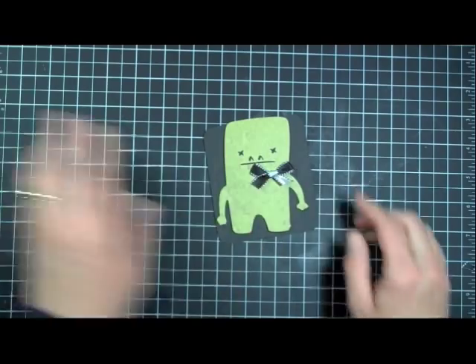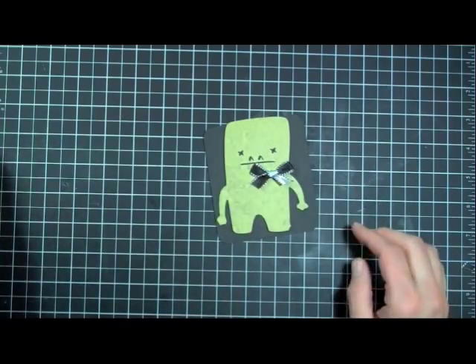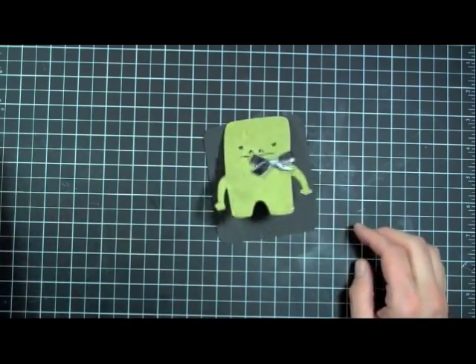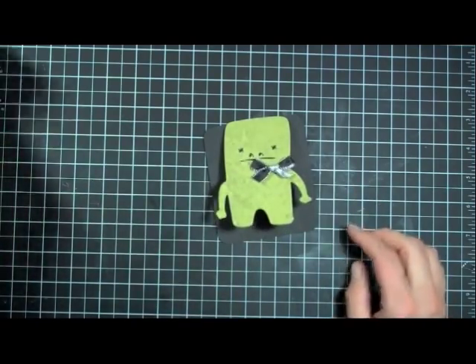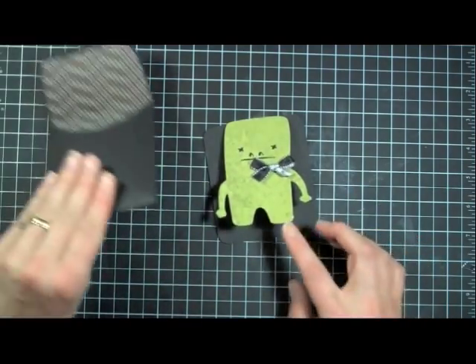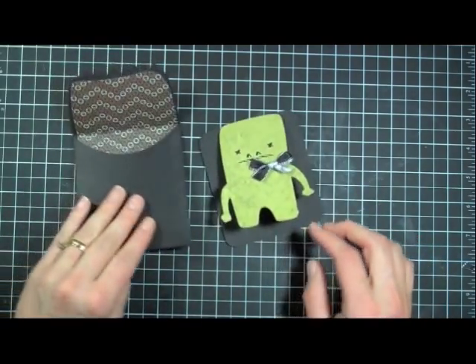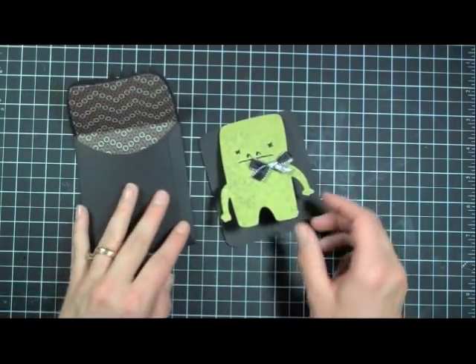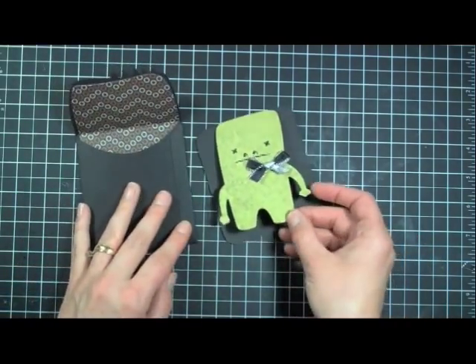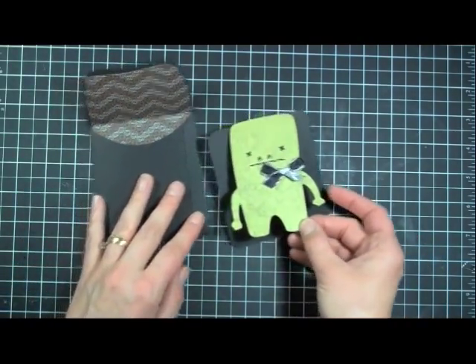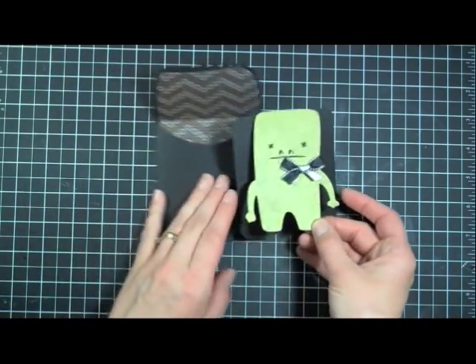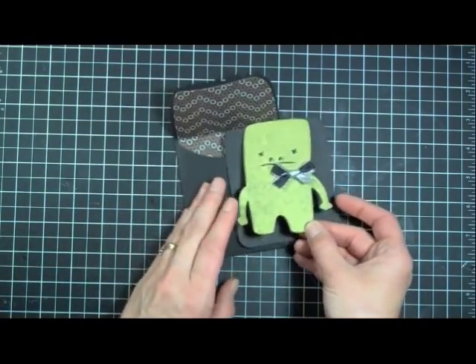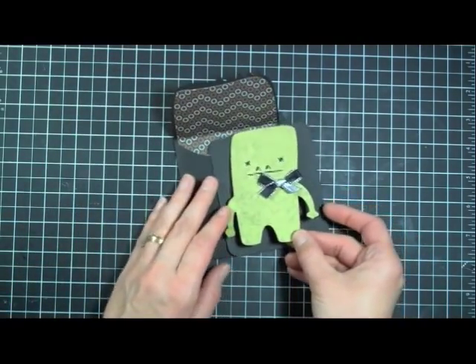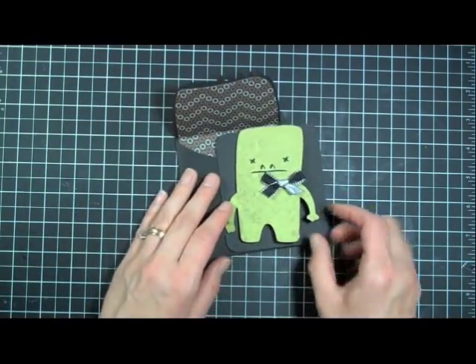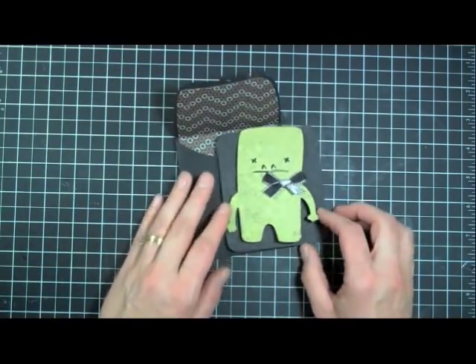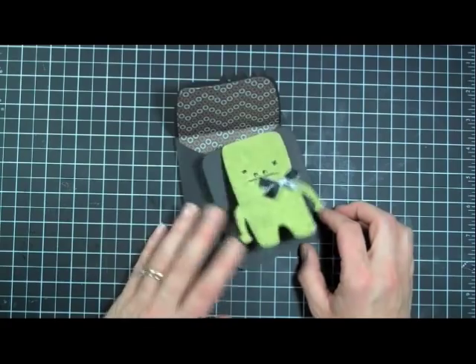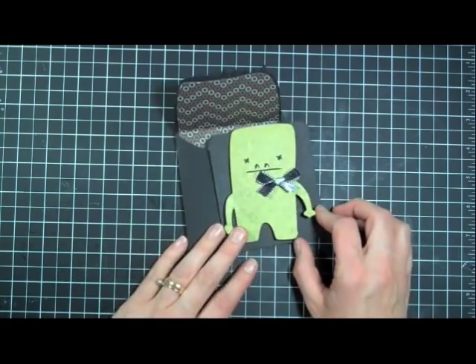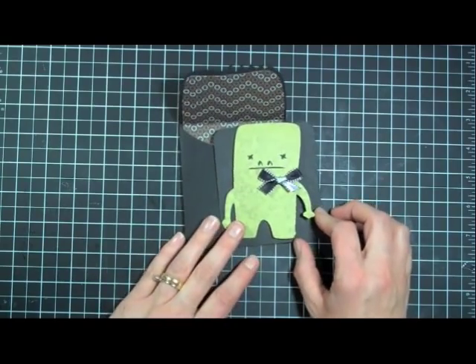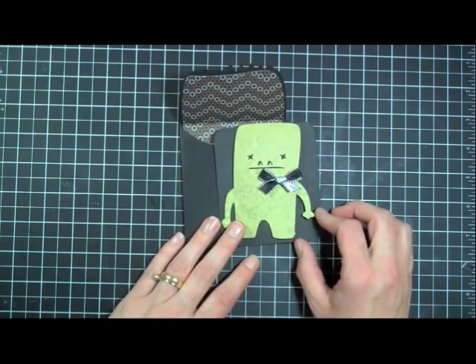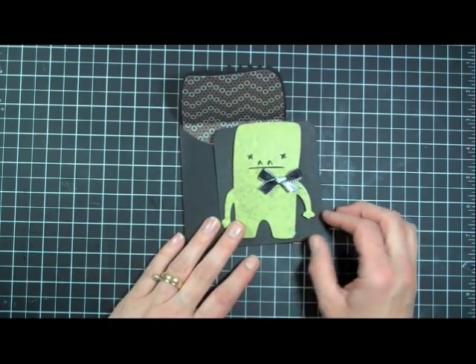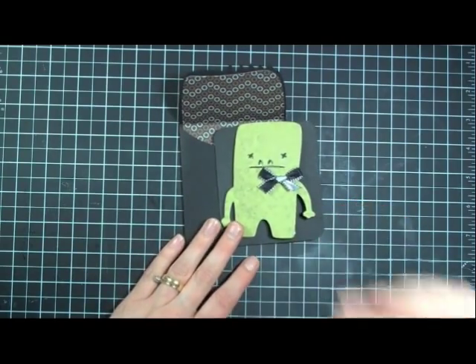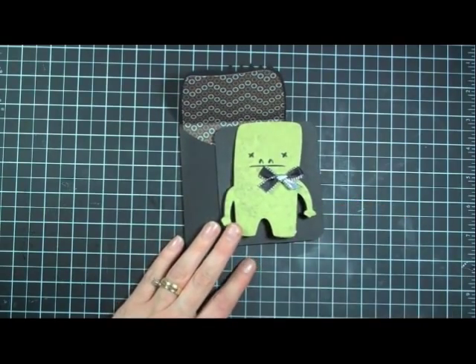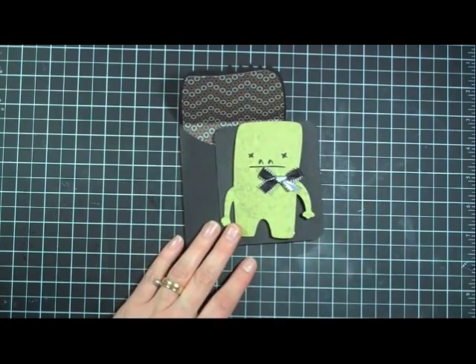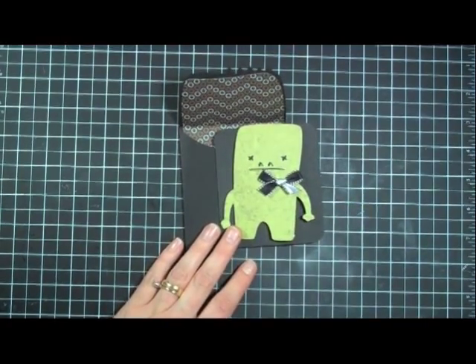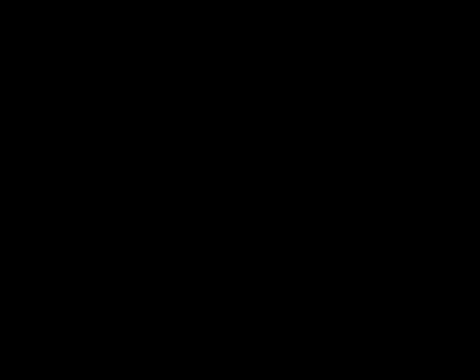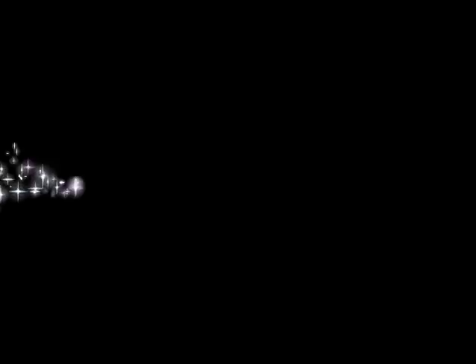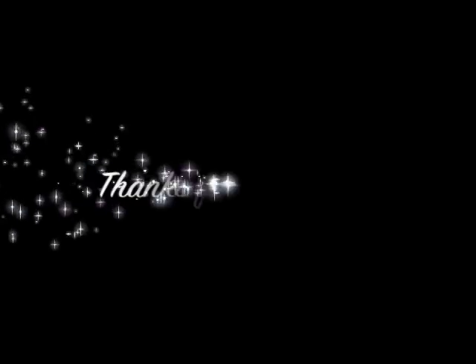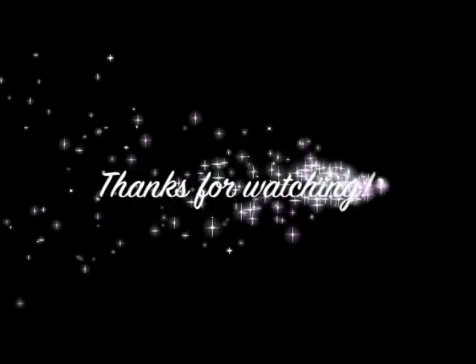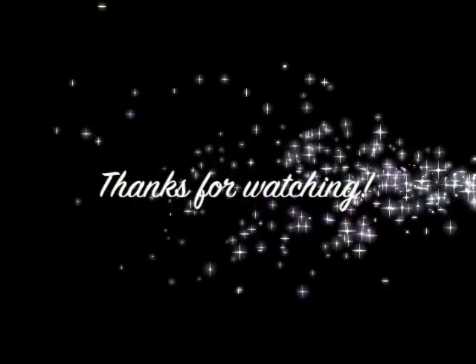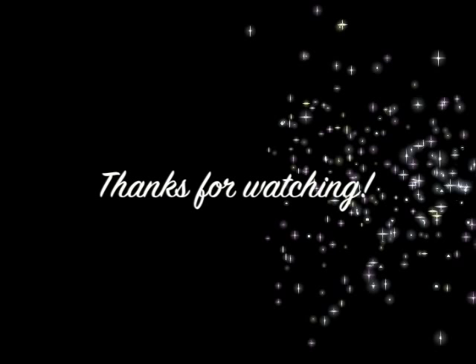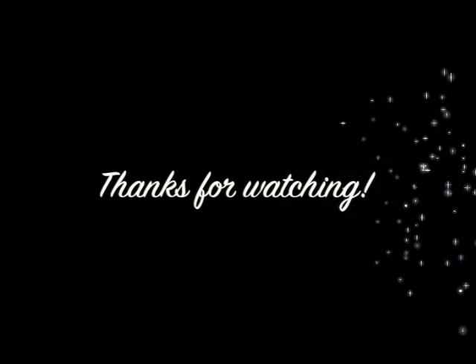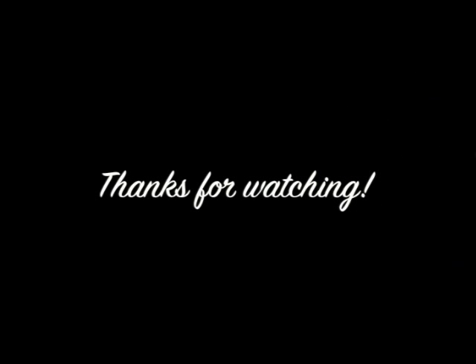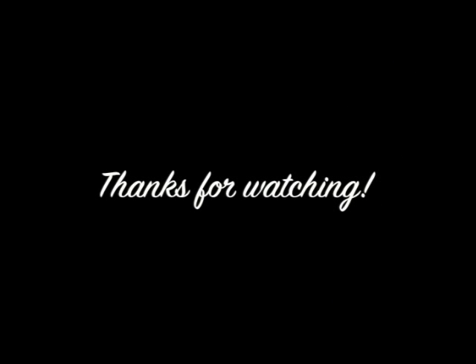That's it for another episode of Creations with Christina. Thanks for watching and I'll see you next time. Bye!